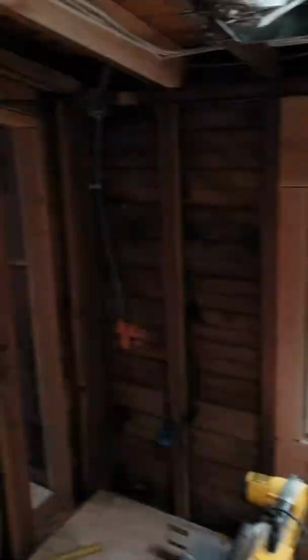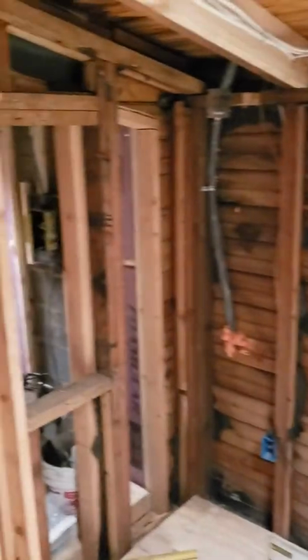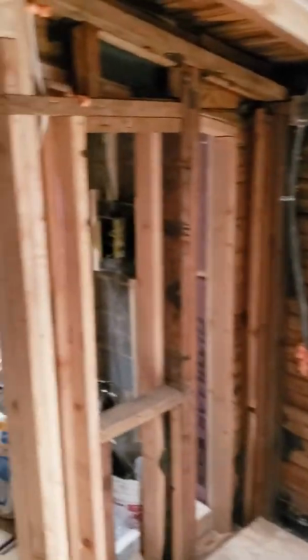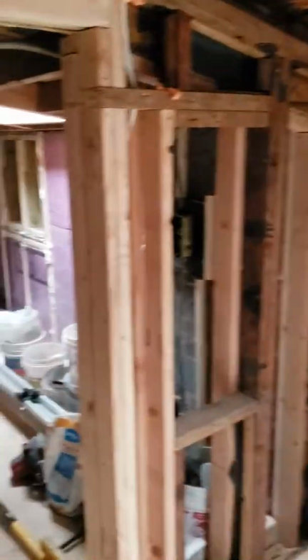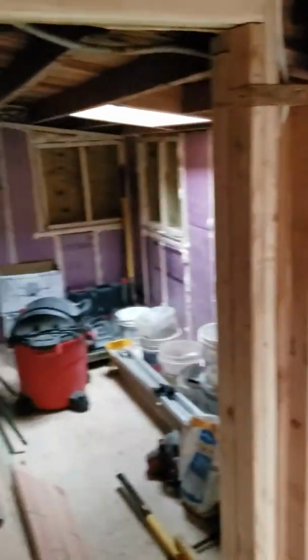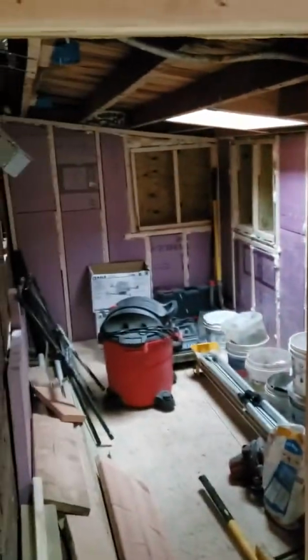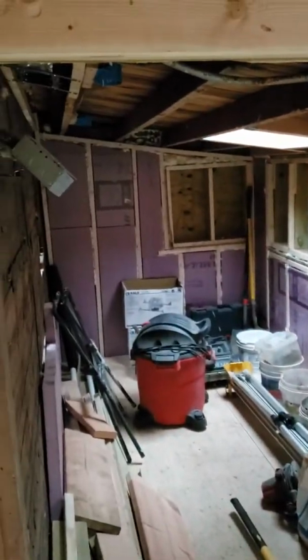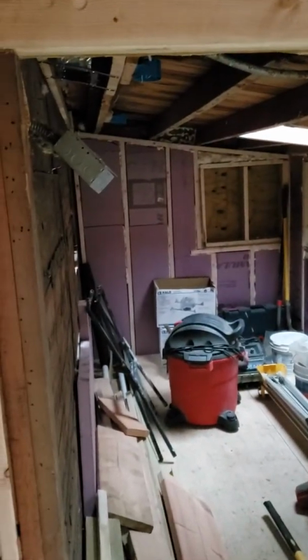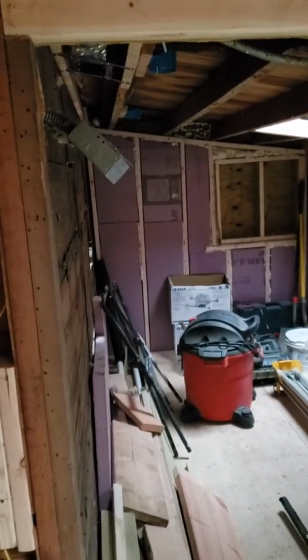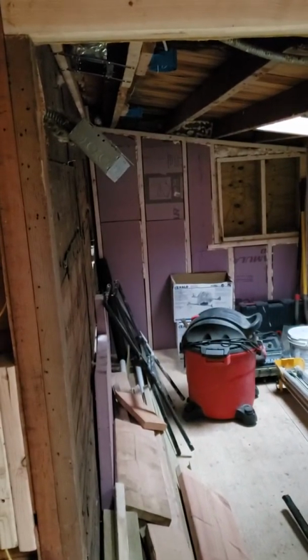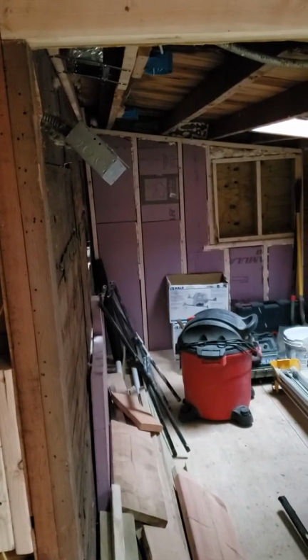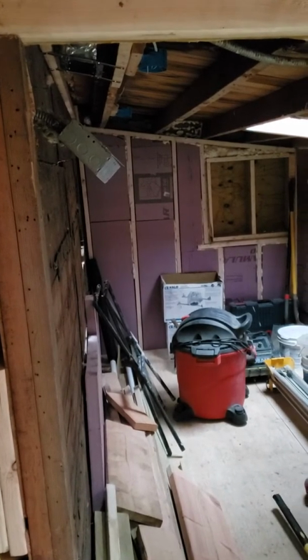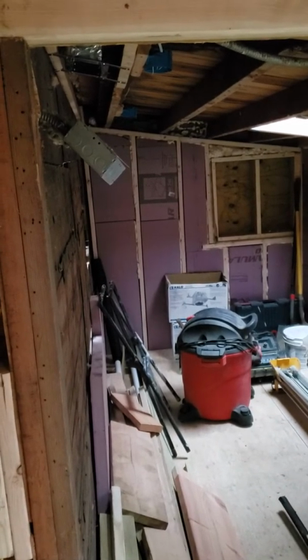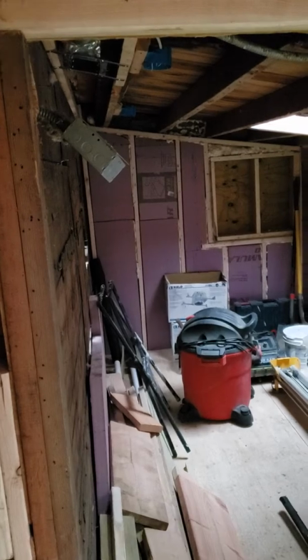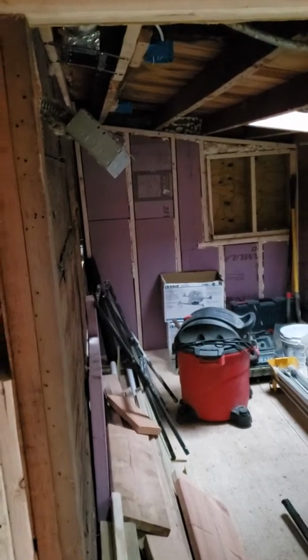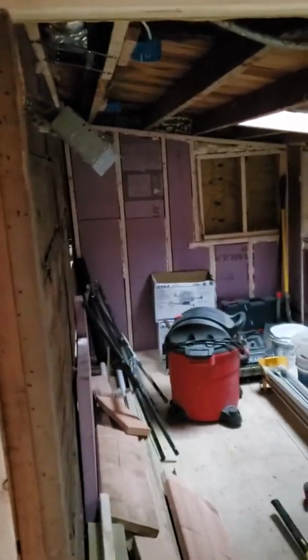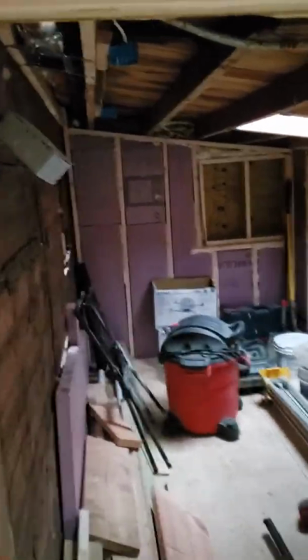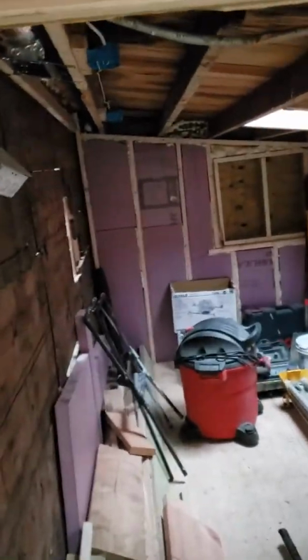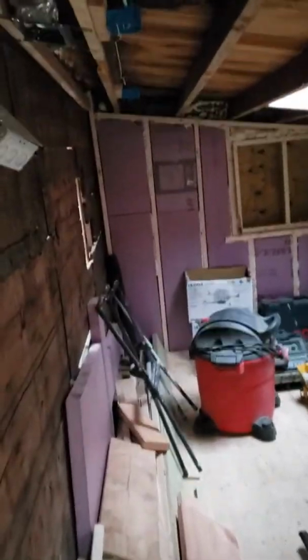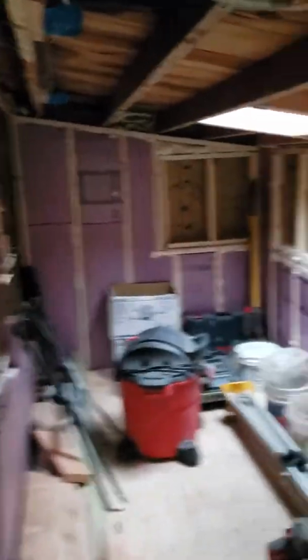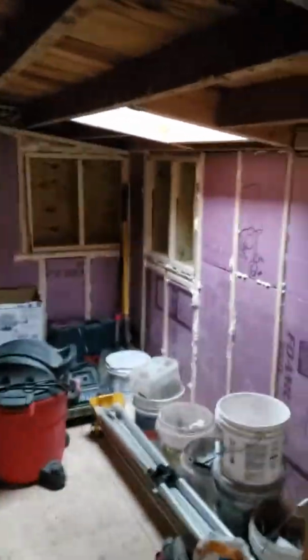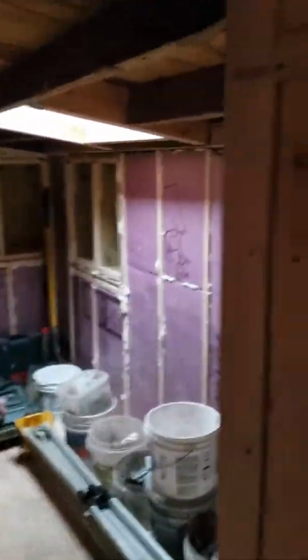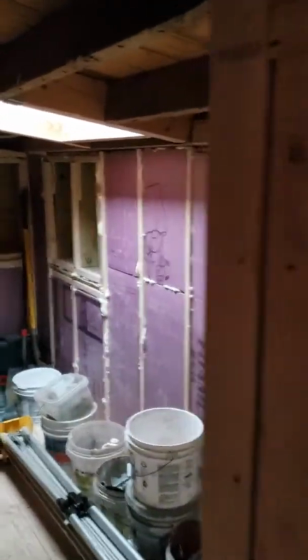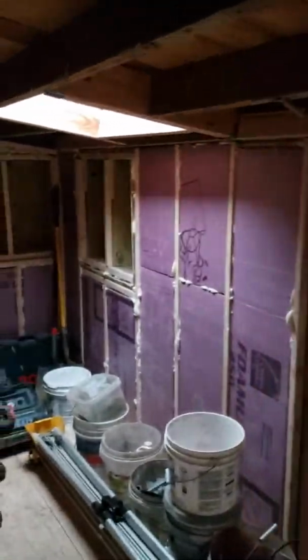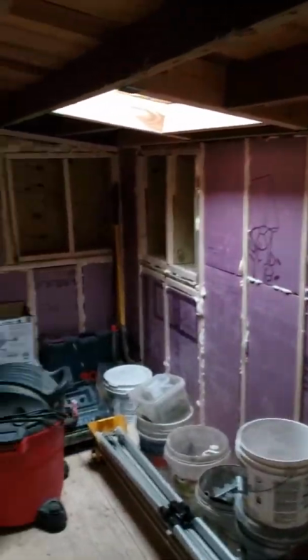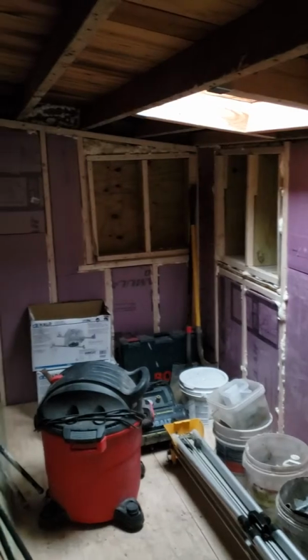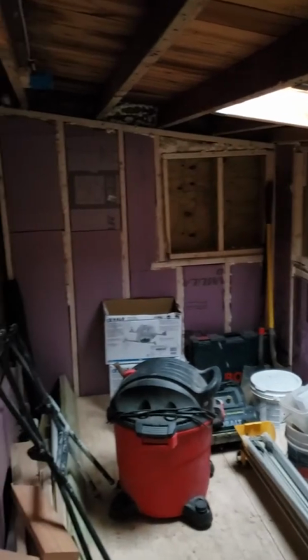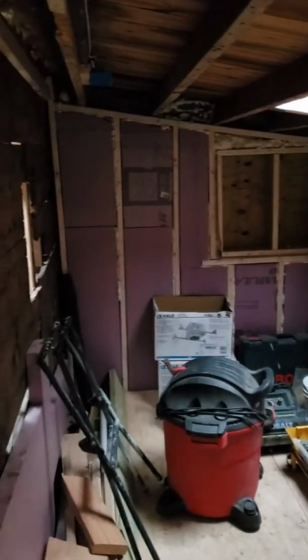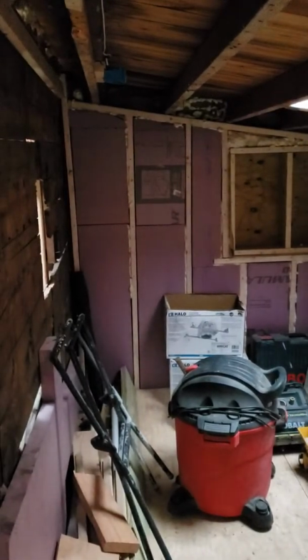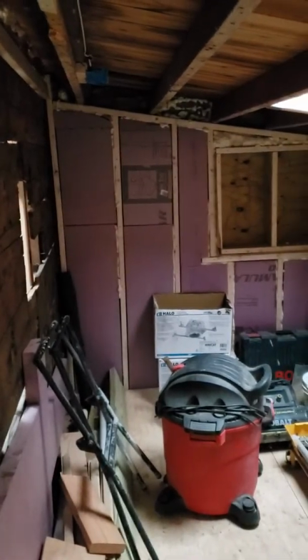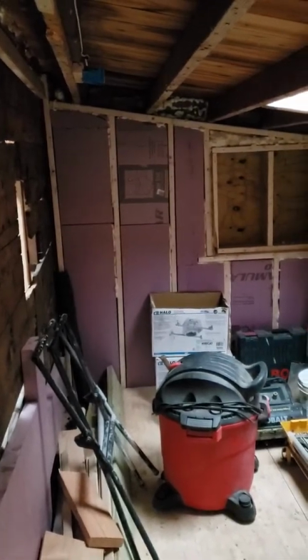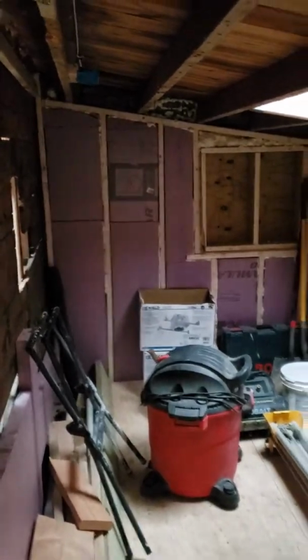This is the walk-in closet — it's got all our stuff in it now, but you'll walk on this side and the other side is gonna be all shelves and rods for storage.